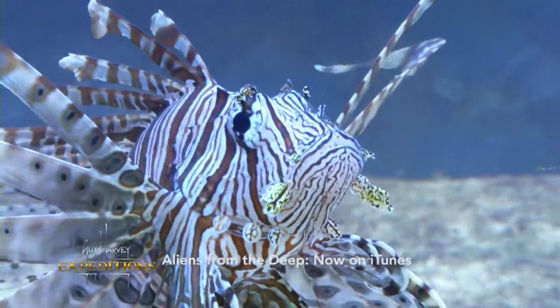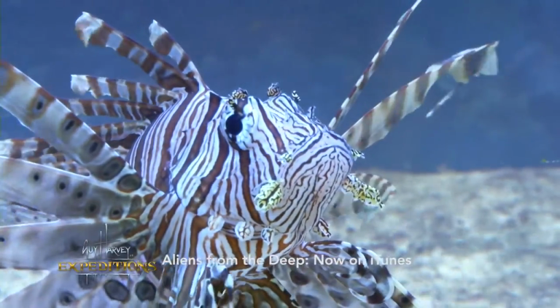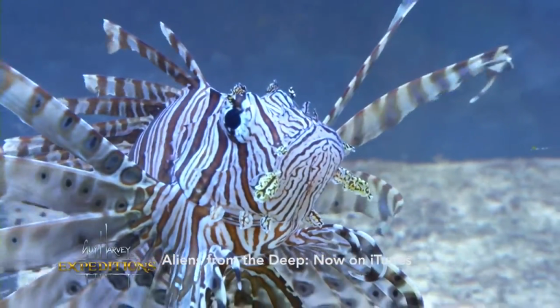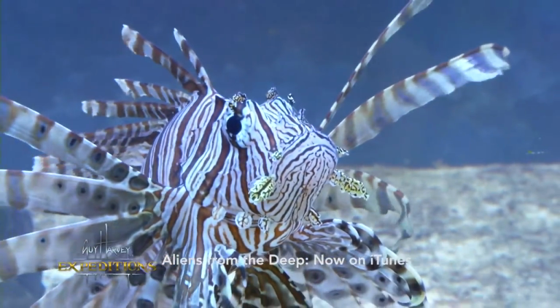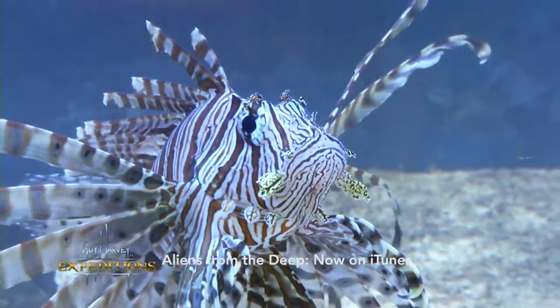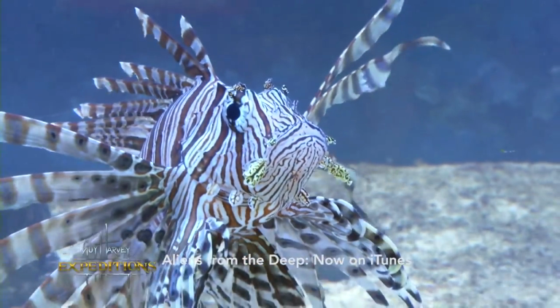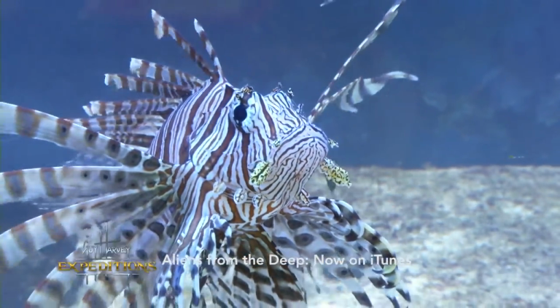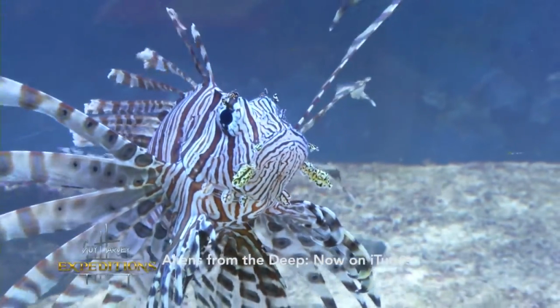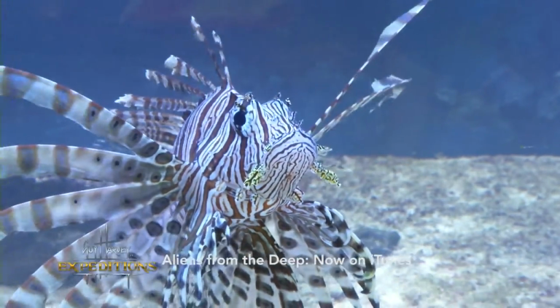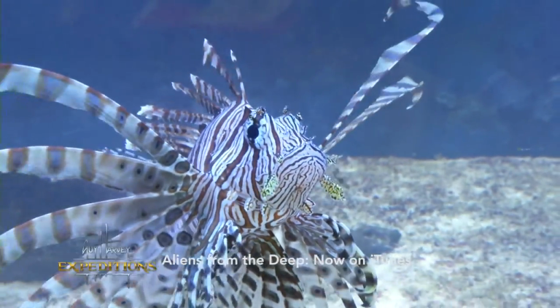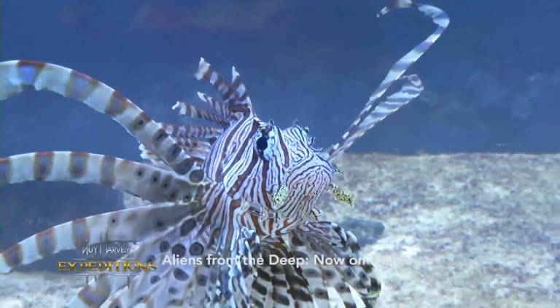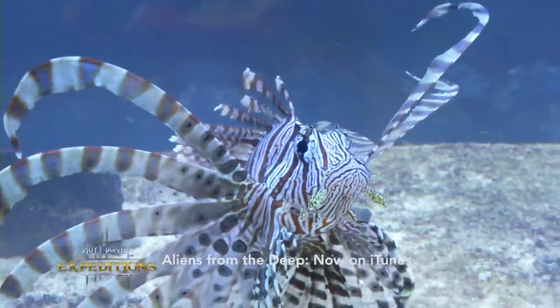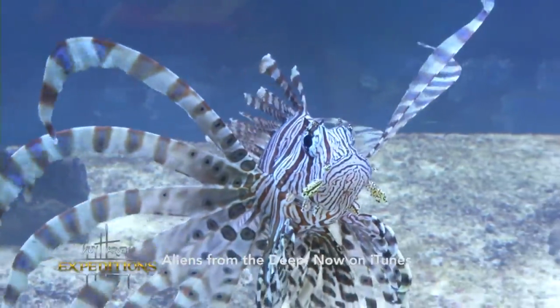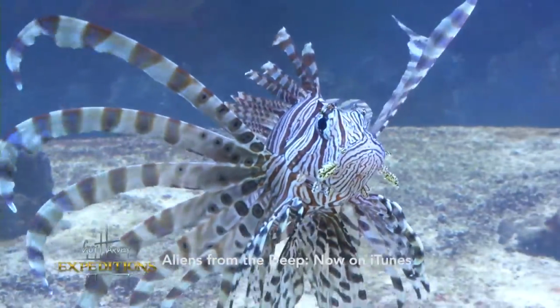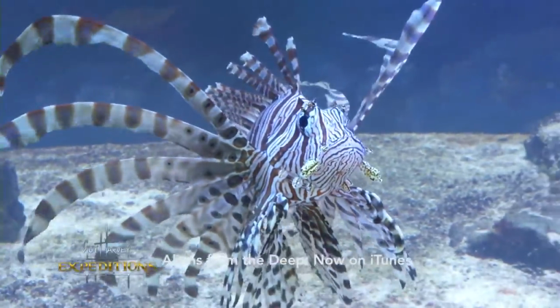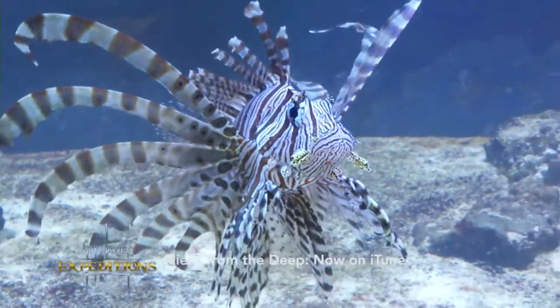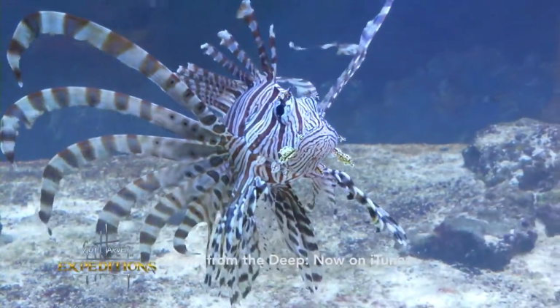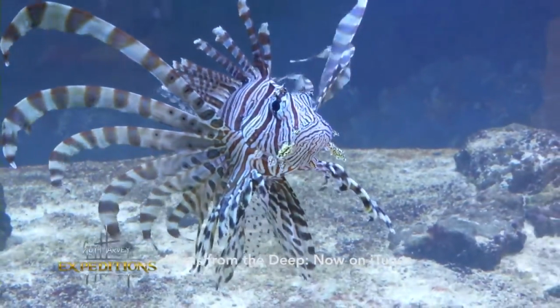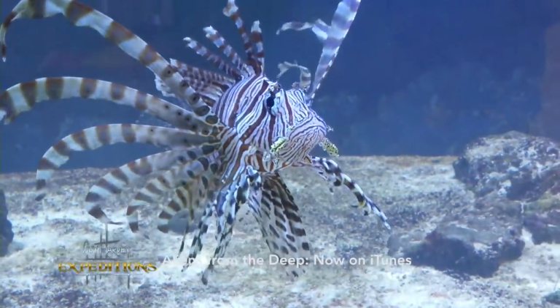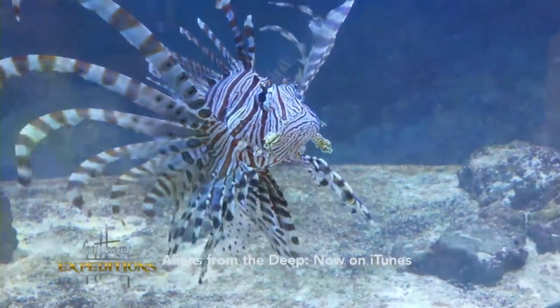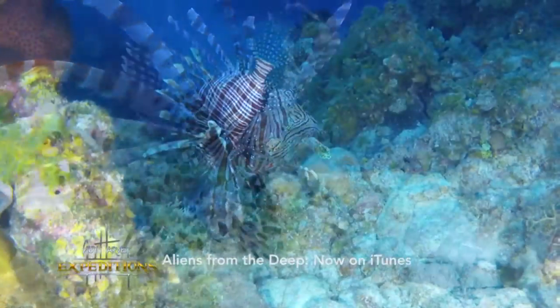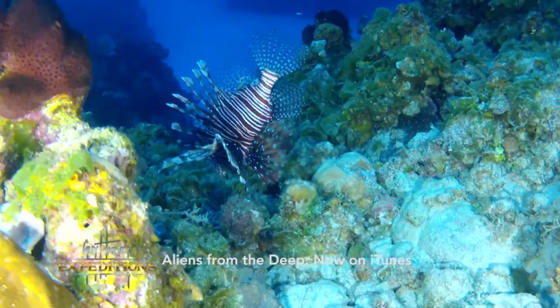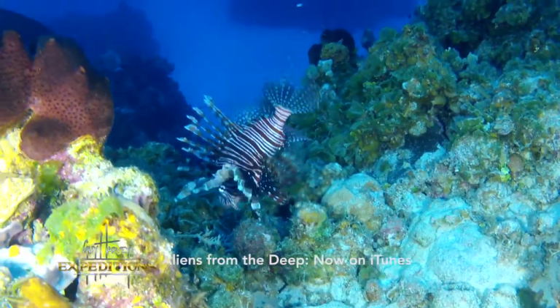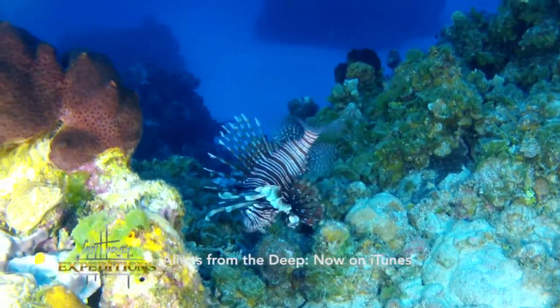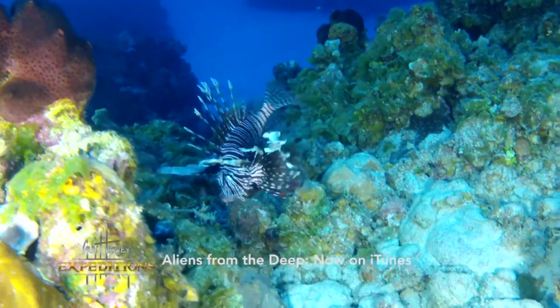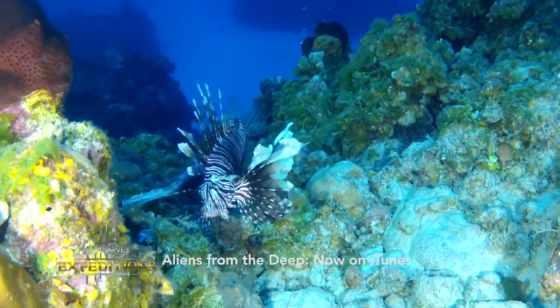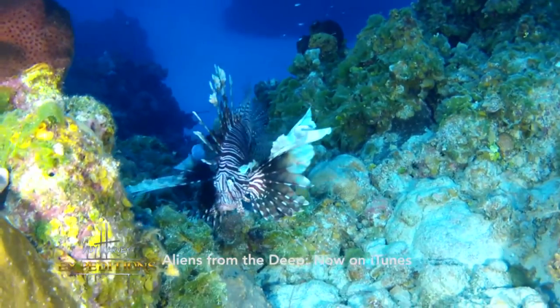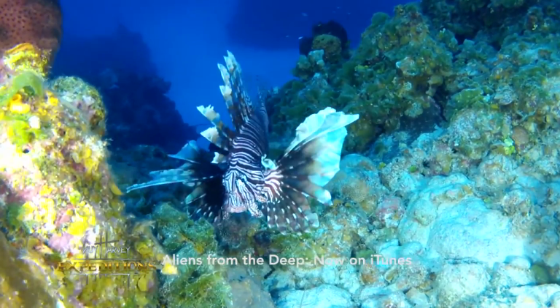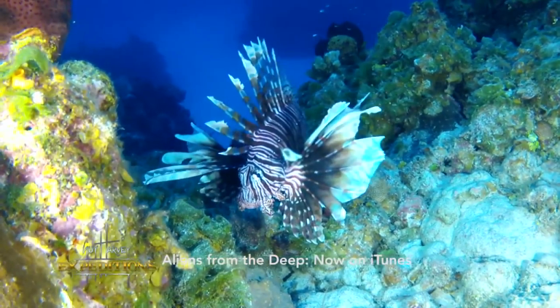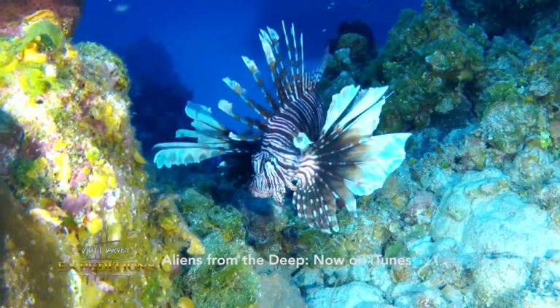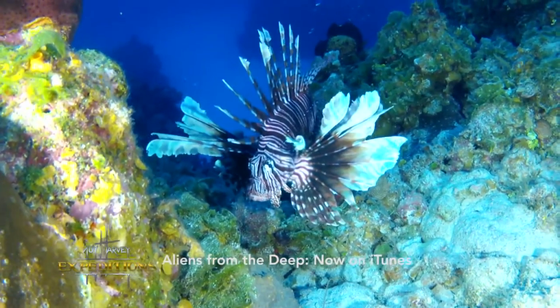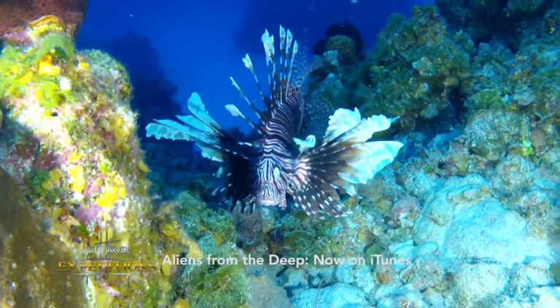When they're ready to reproduce, the female lionfish can lay batches of about 25,000 eggs twice a week — that's every four days. So these aliens are hardy, venomous, and prolific without any natural predators.